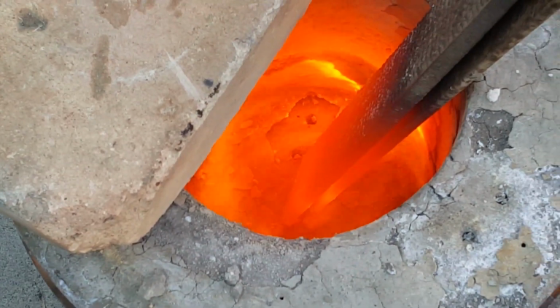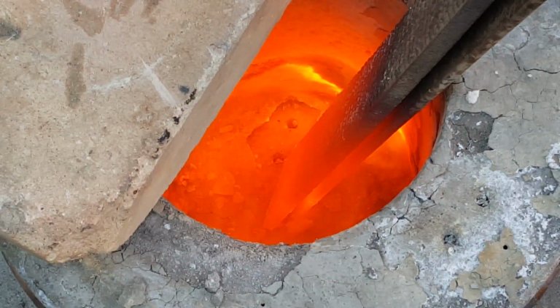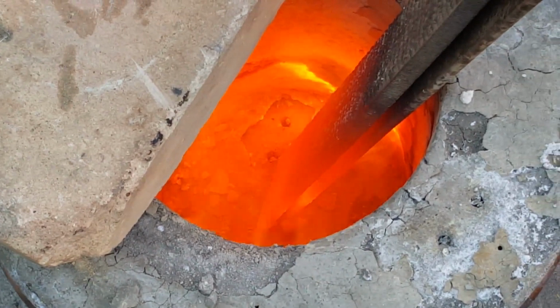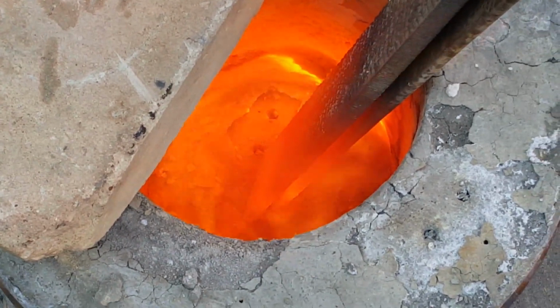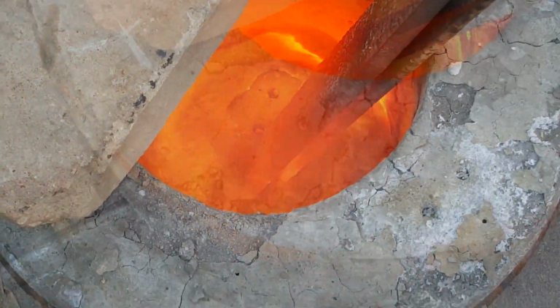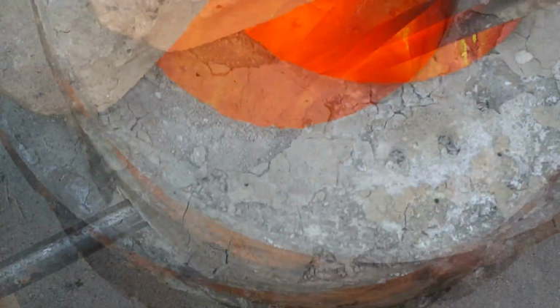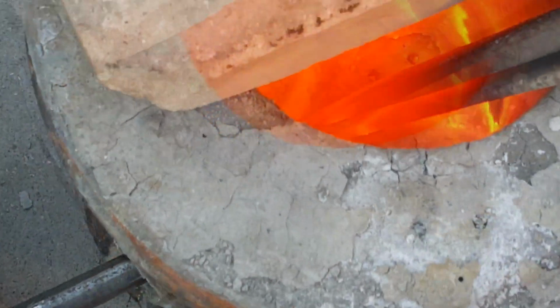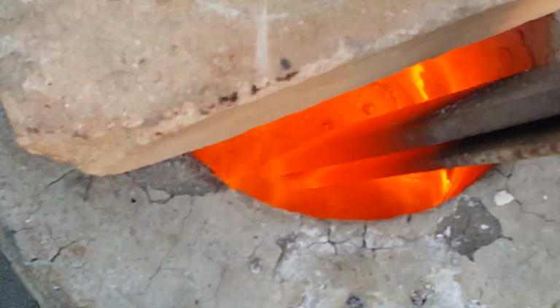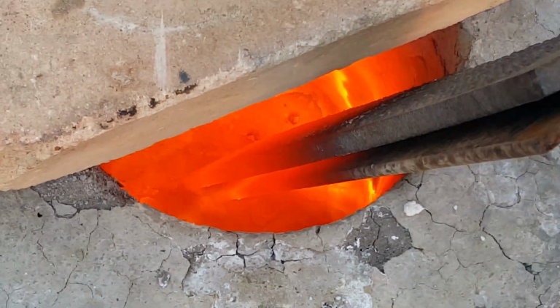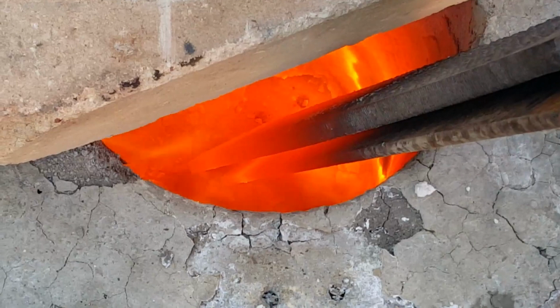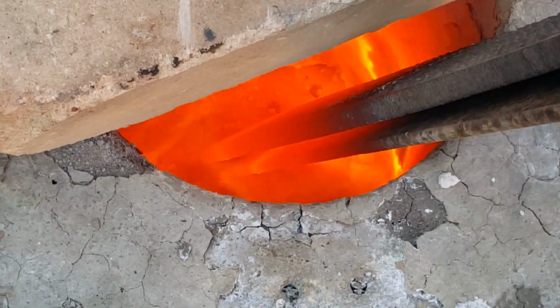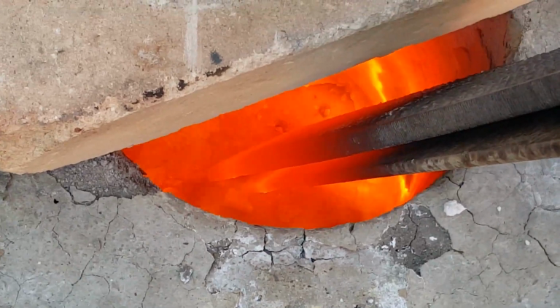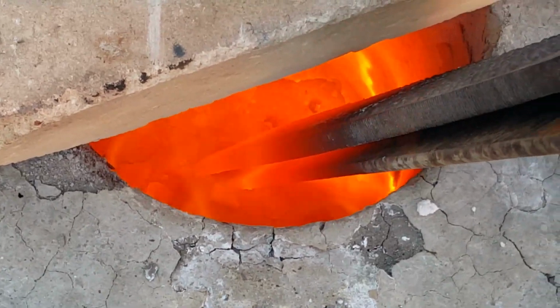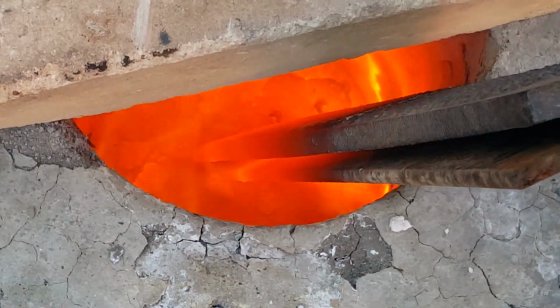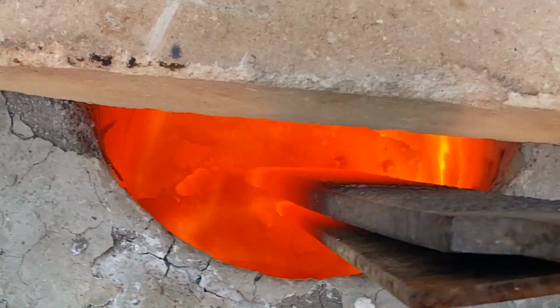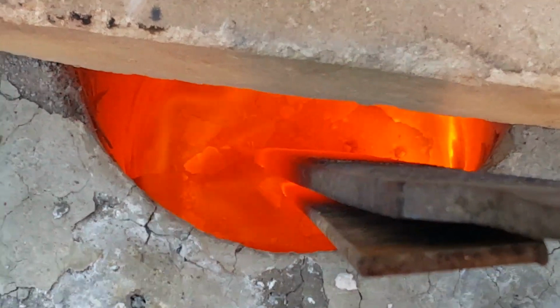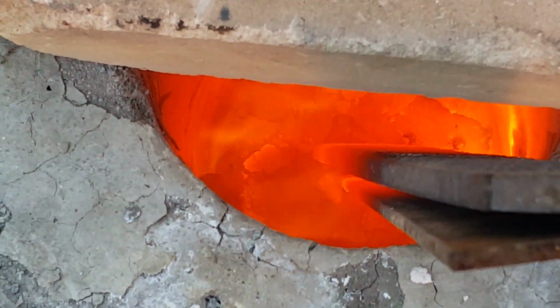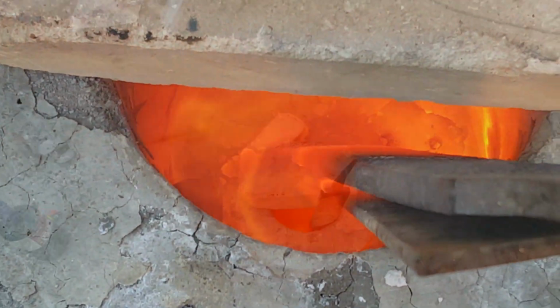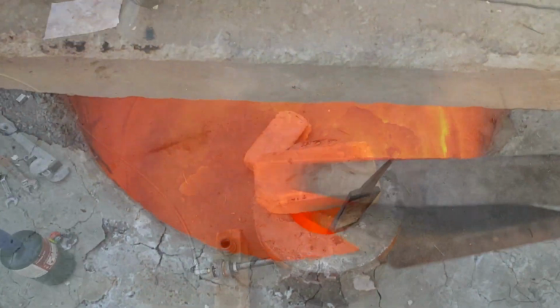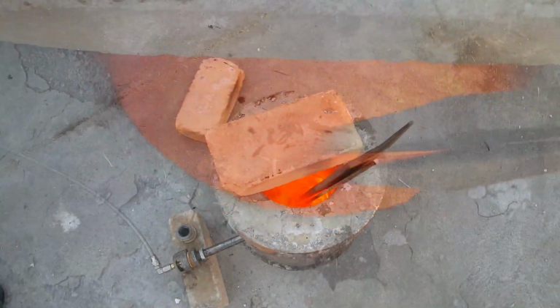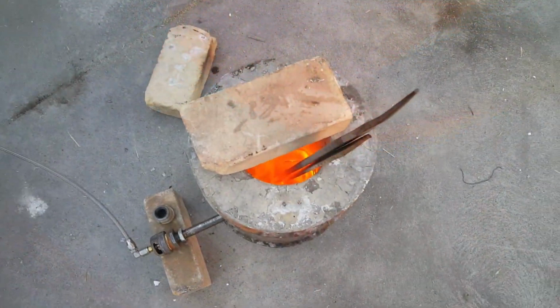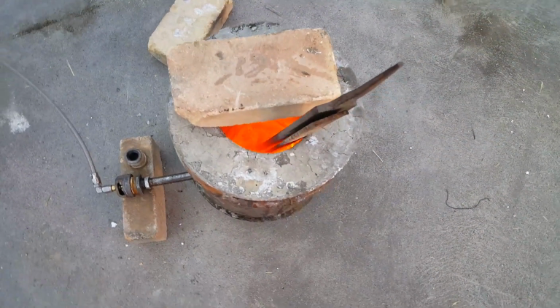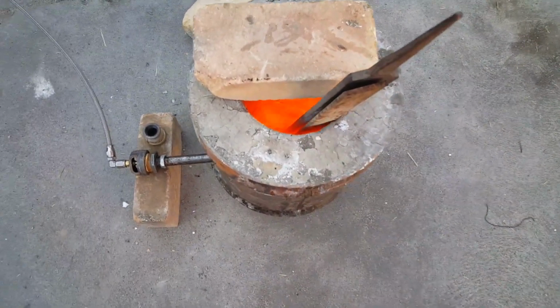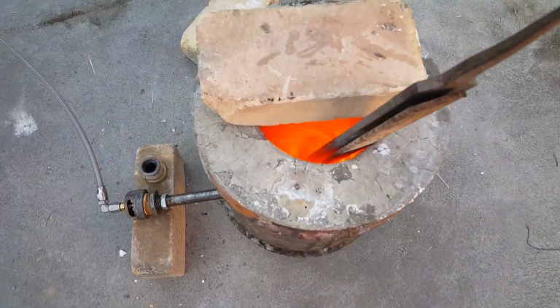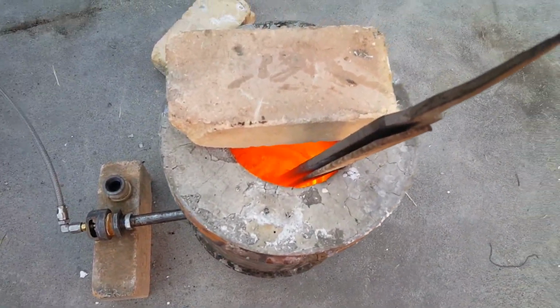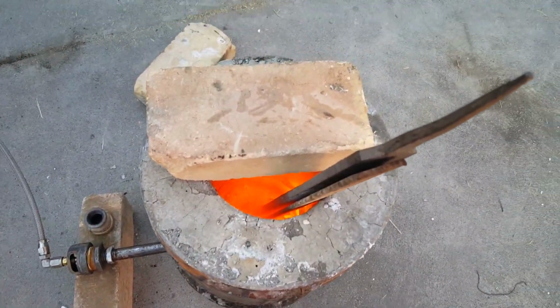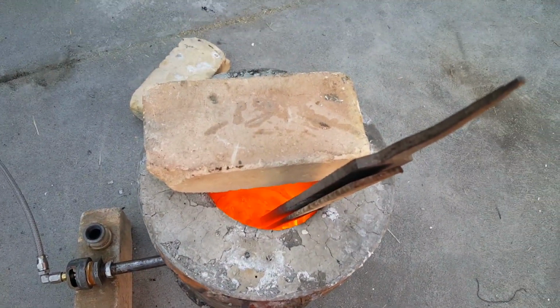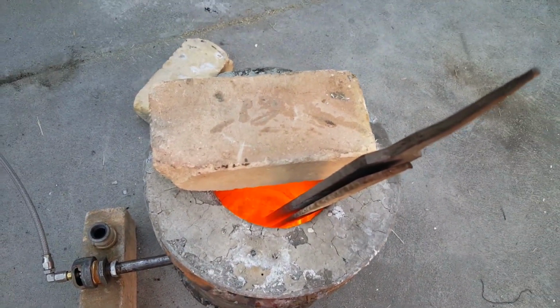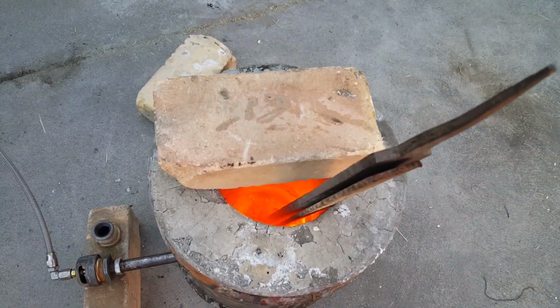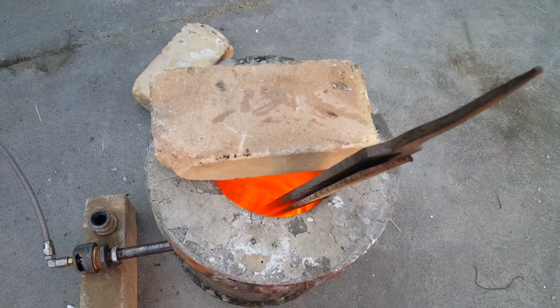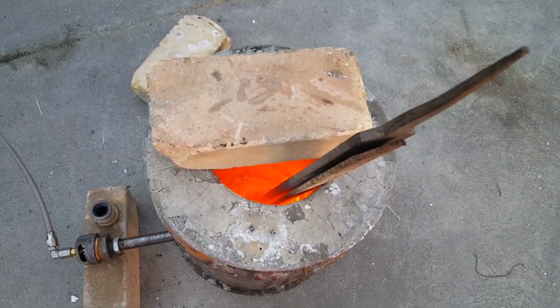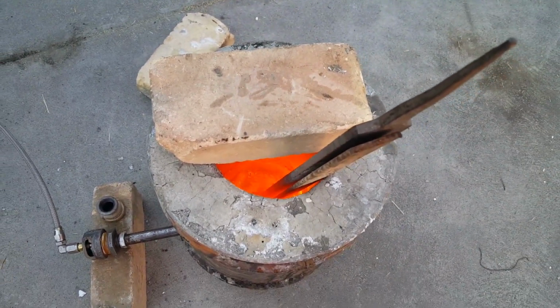Aircrete is a wonderful thing. It's crazy, guys — it's a red-hot inferno inside. The insulated properties of aircrete are absolutely incredible.